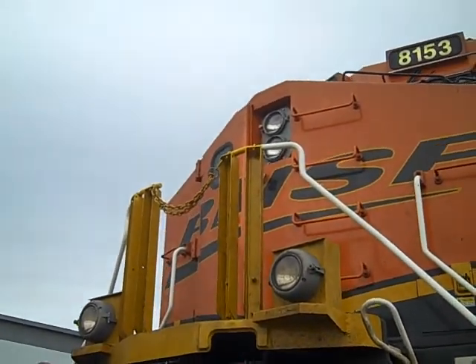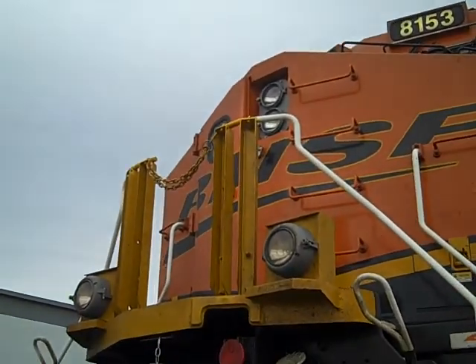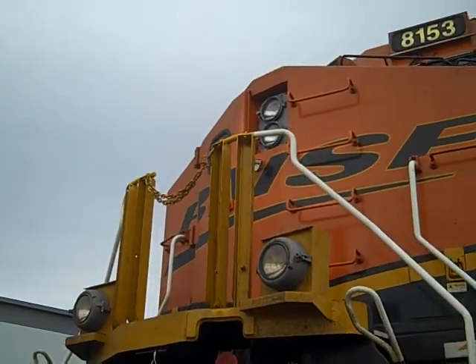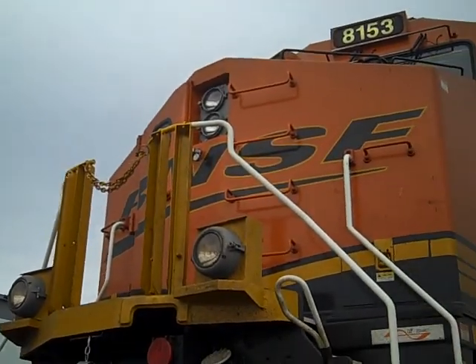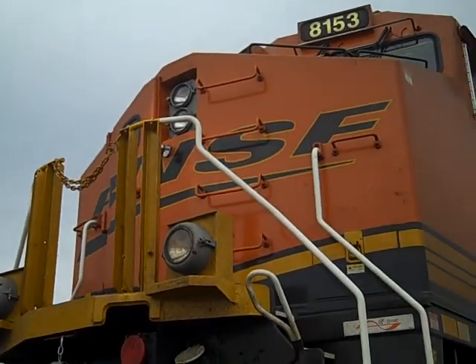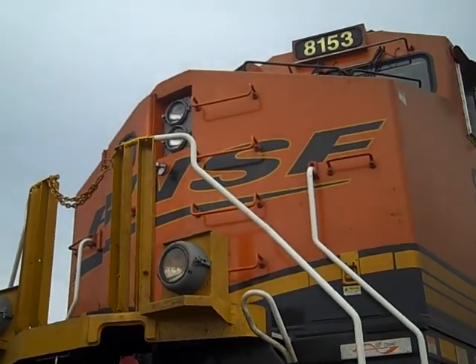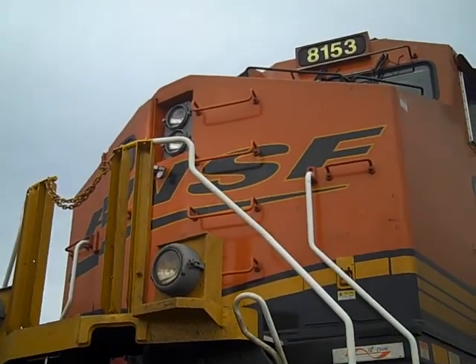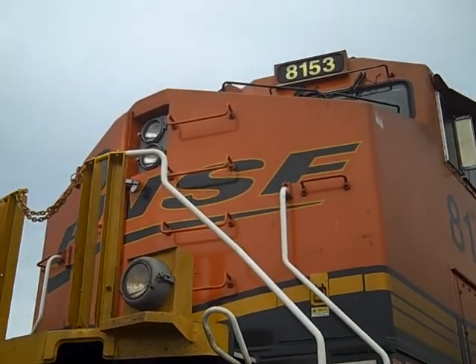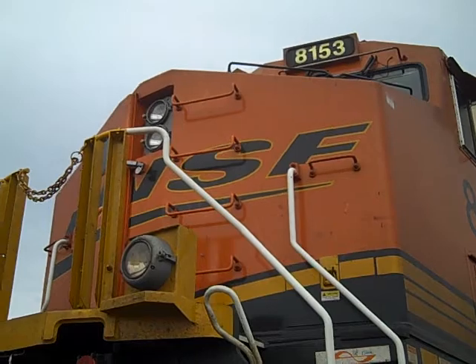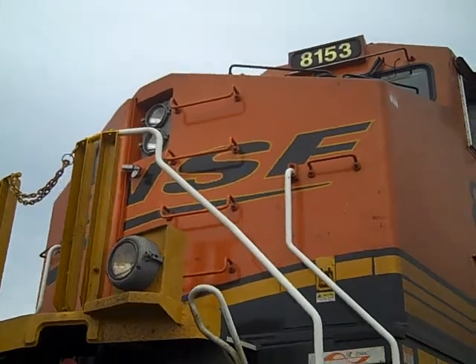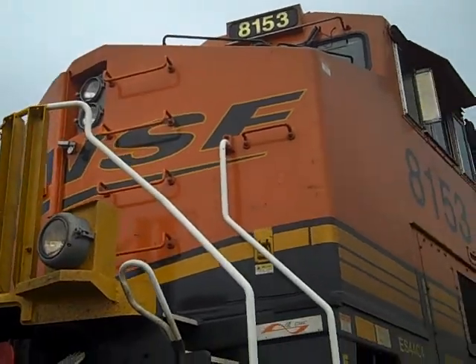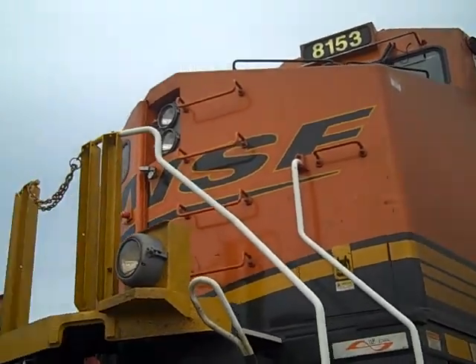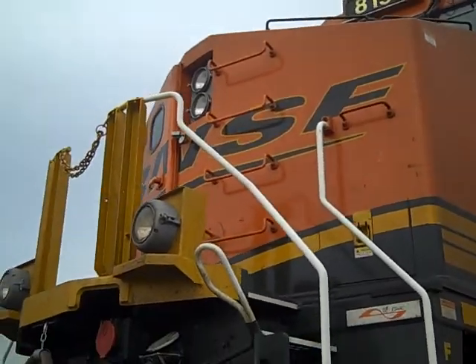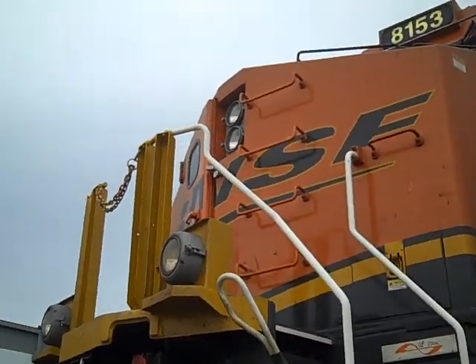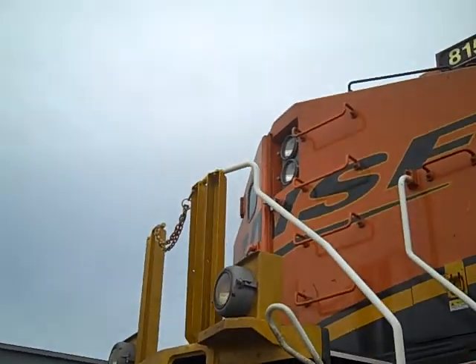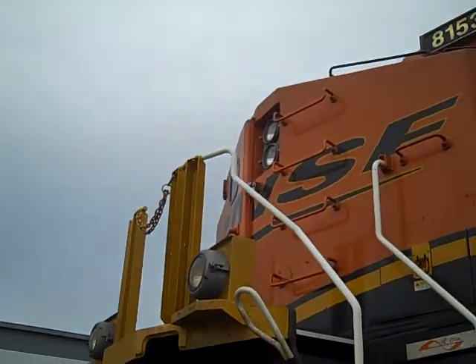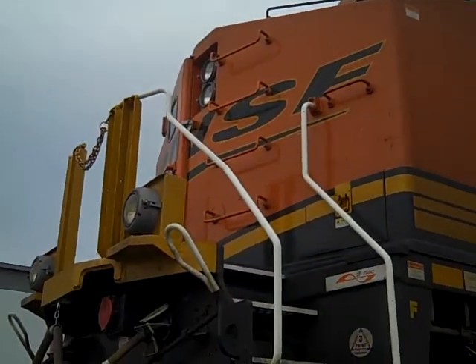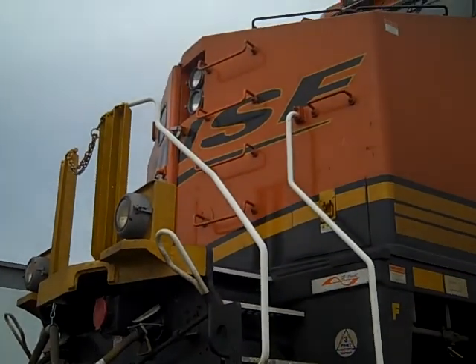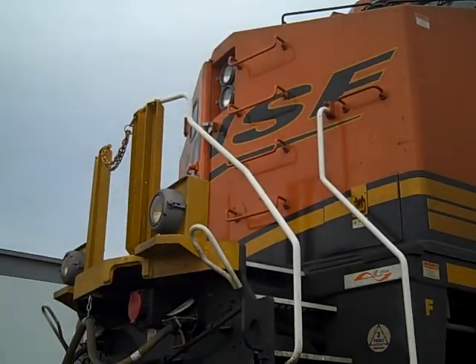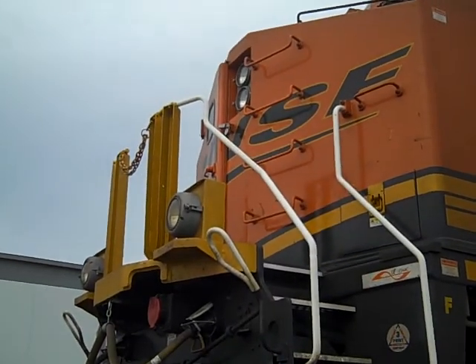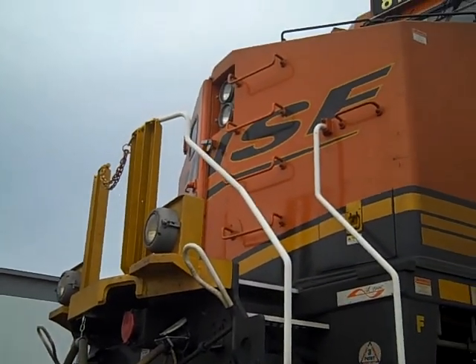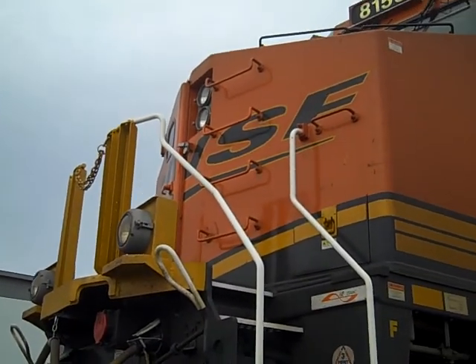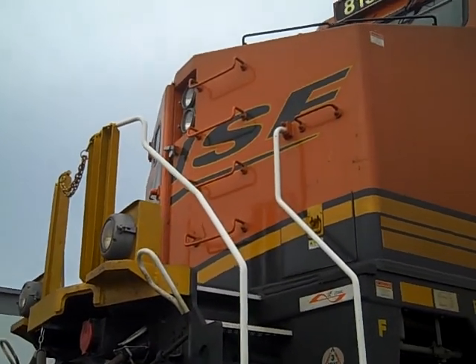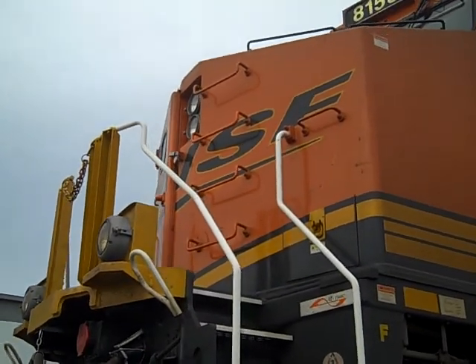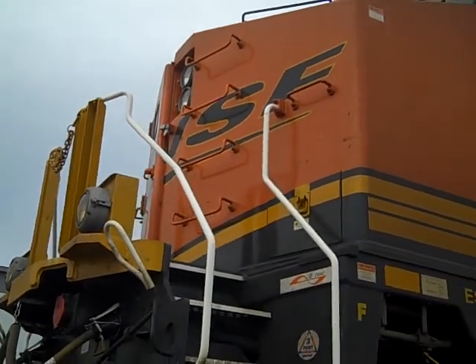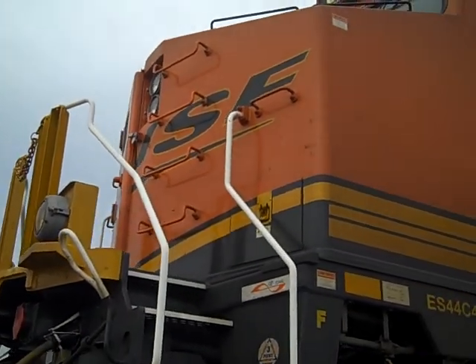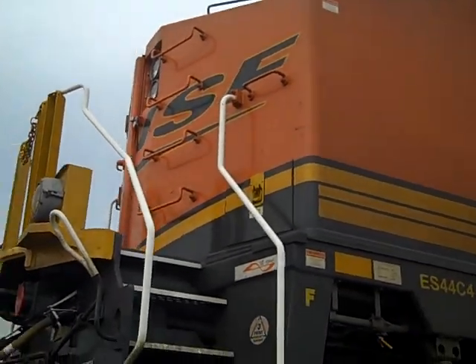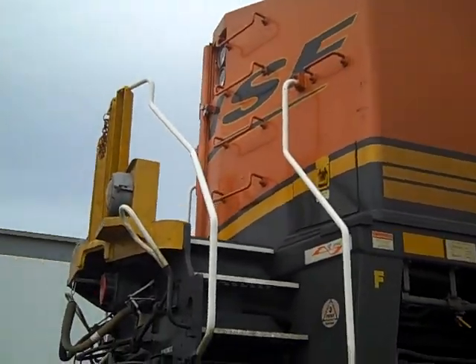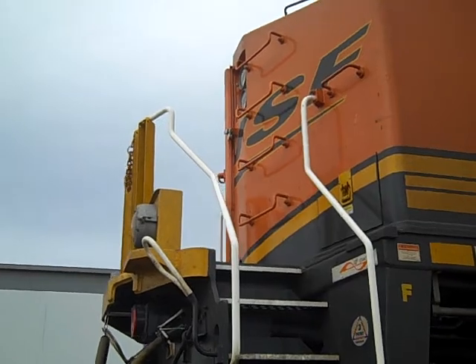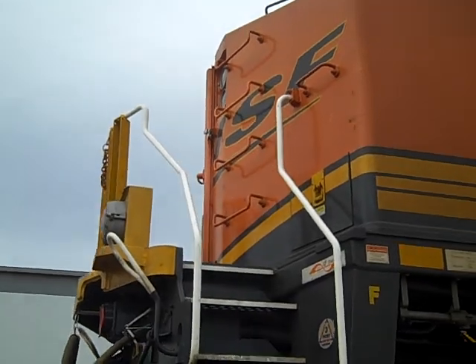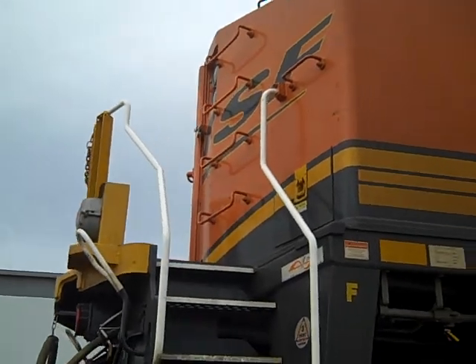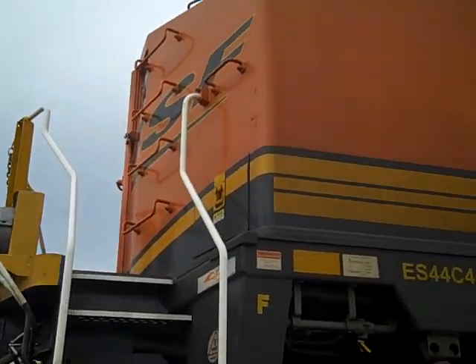You're probably wondering how do you drive one of these things. It's simply forward, you go backwards, and you go fast or you stop. That's all there is to it.